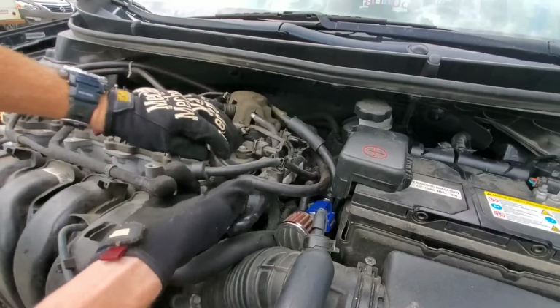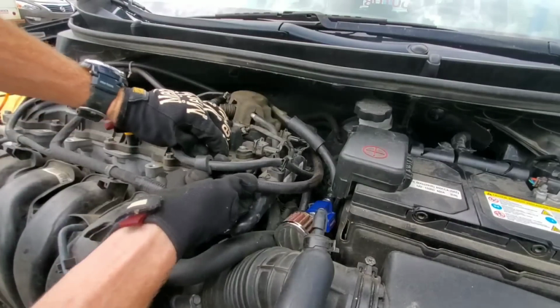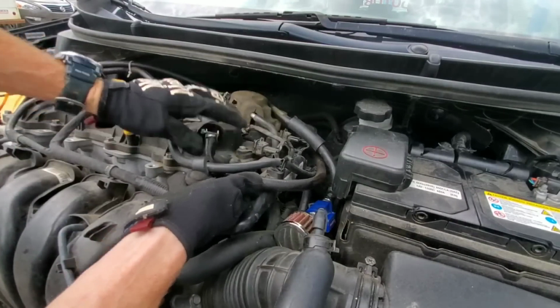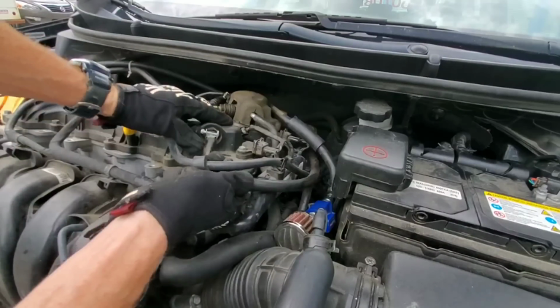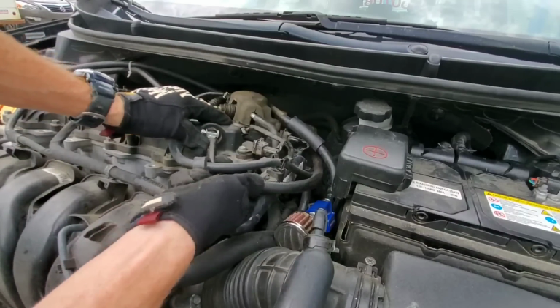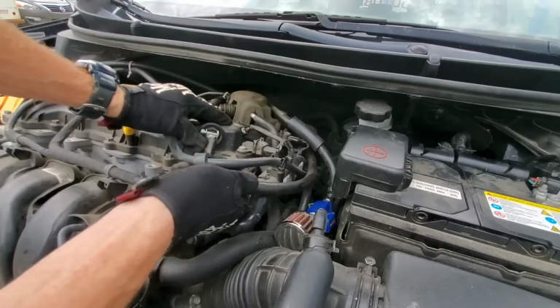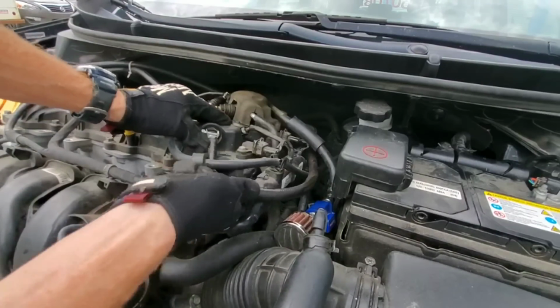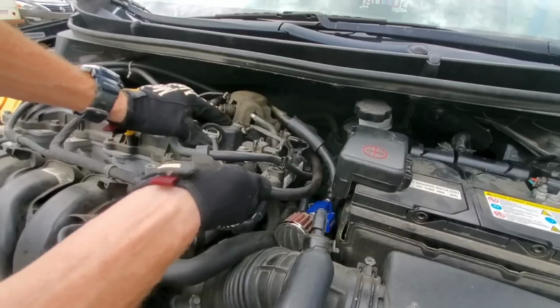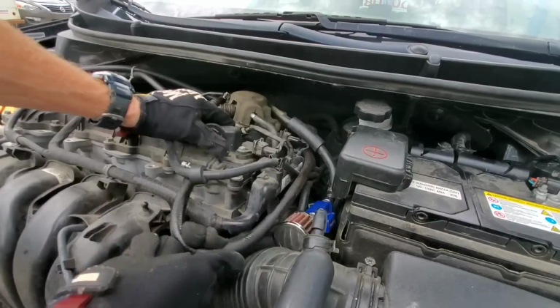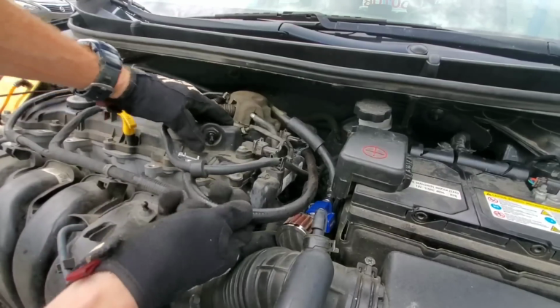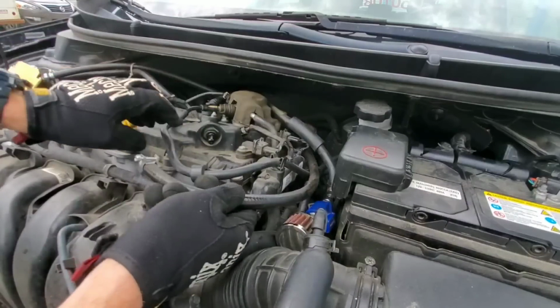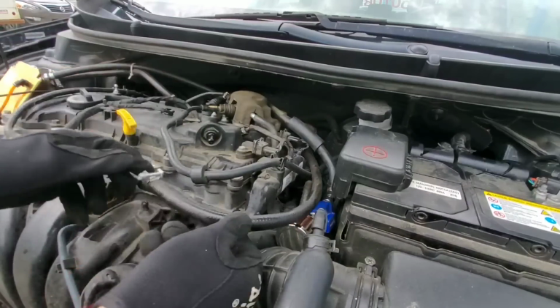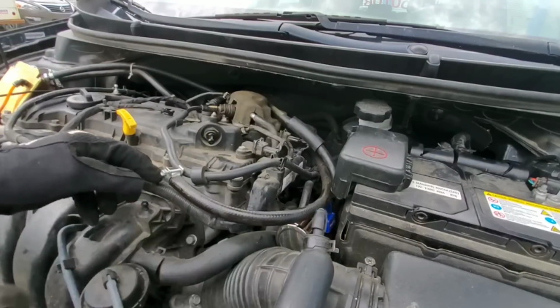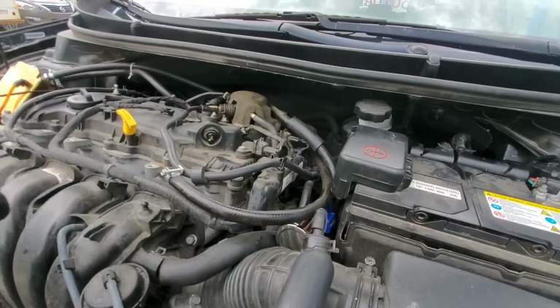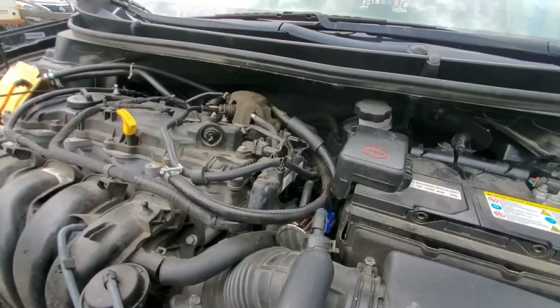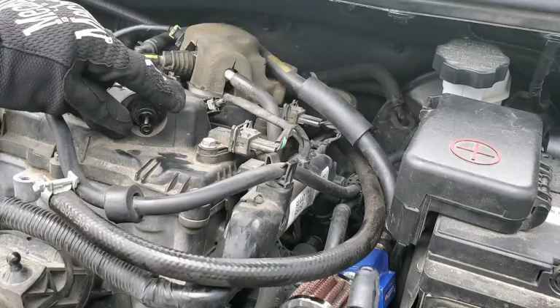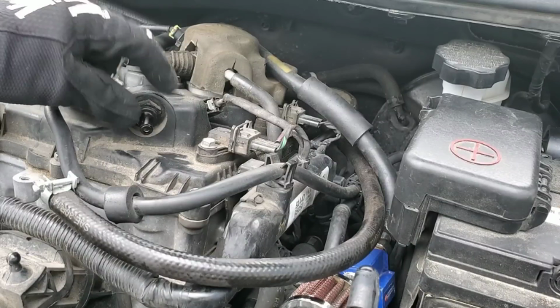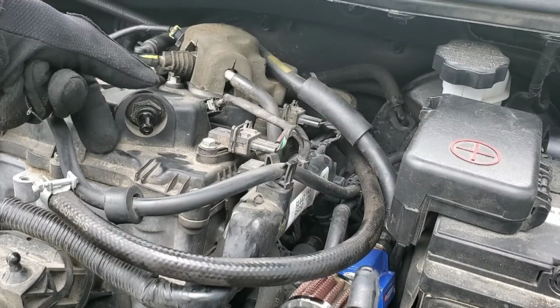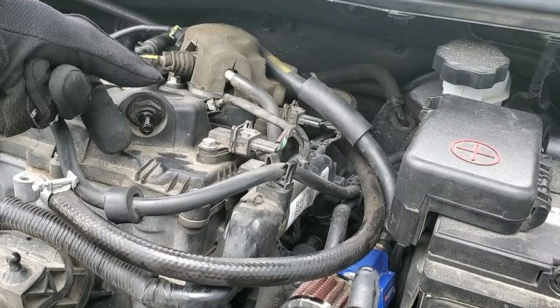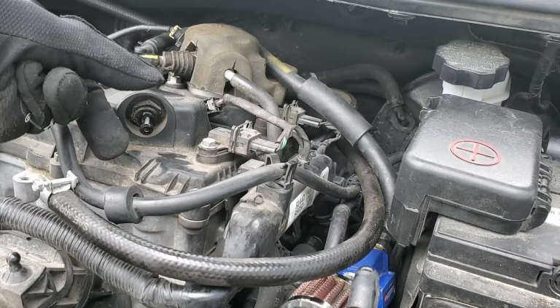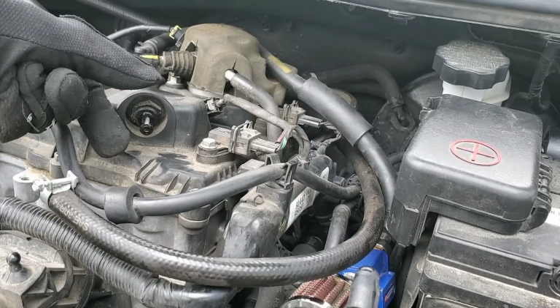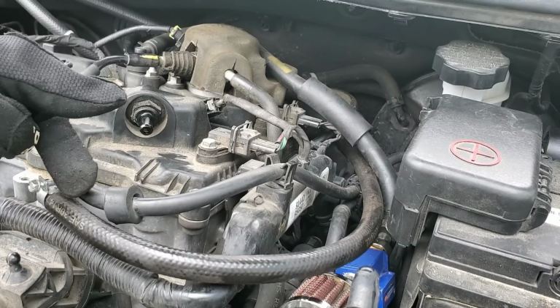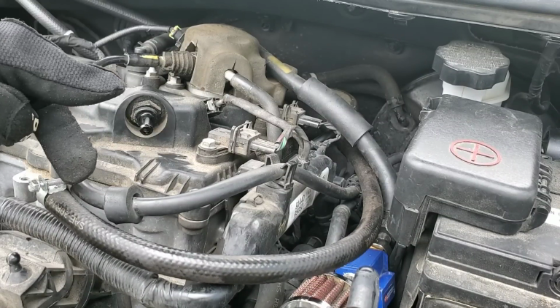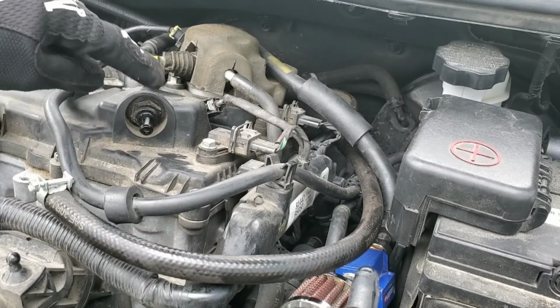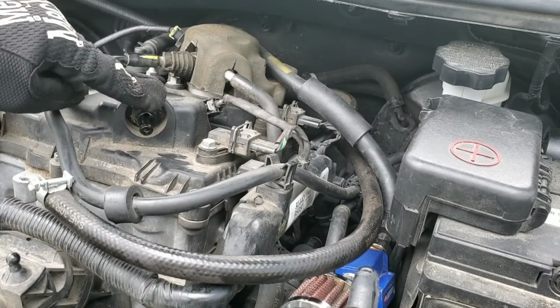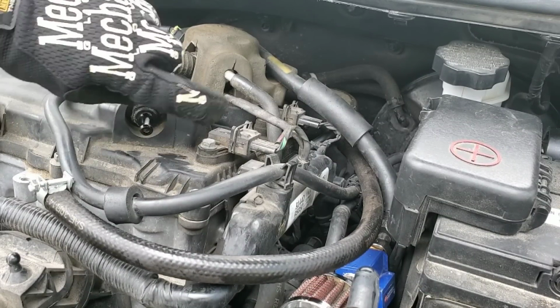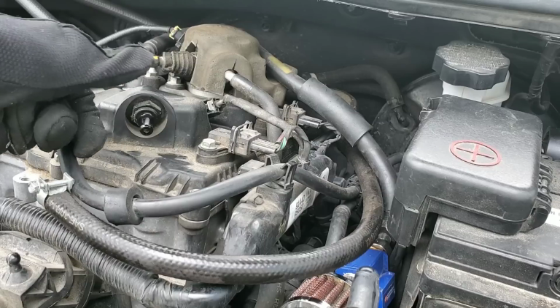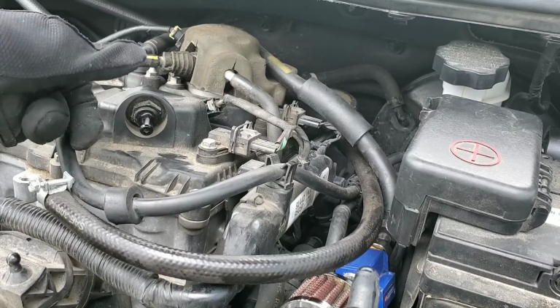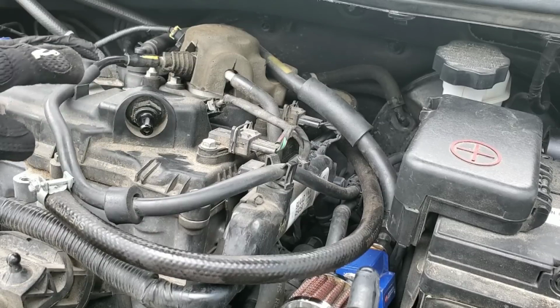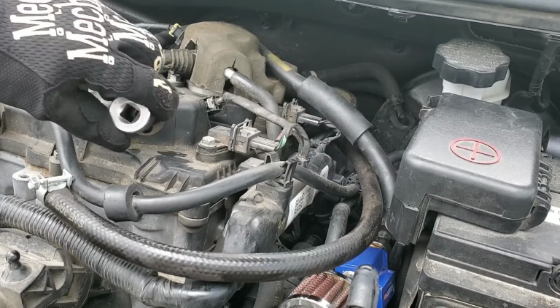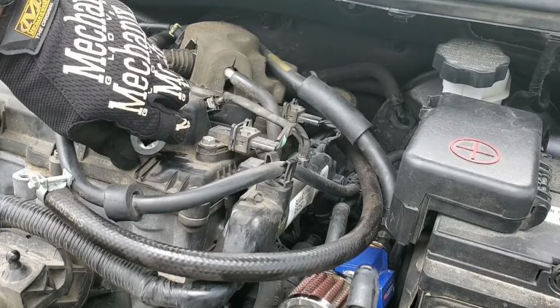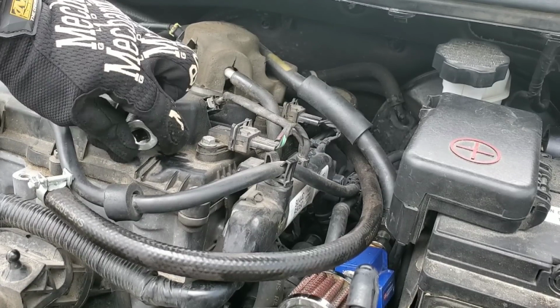We'll also take it out and clean it. Even a small amount of debris can have a great impact on how the PCV works. Some of these valves you can pop in and out and they use a grommet. This one, however, uses a 13/16th socket.